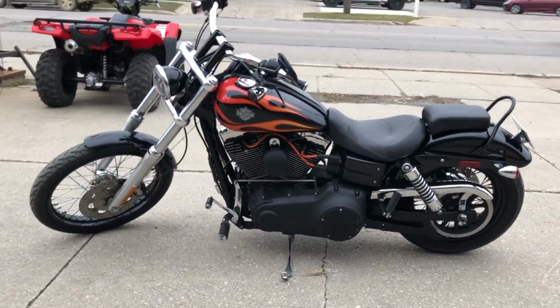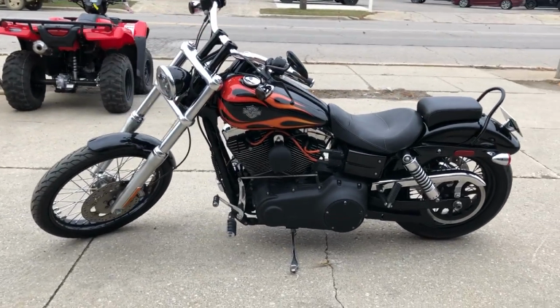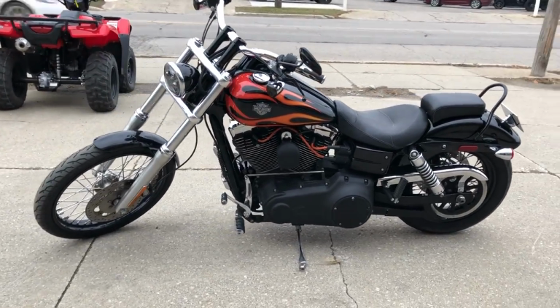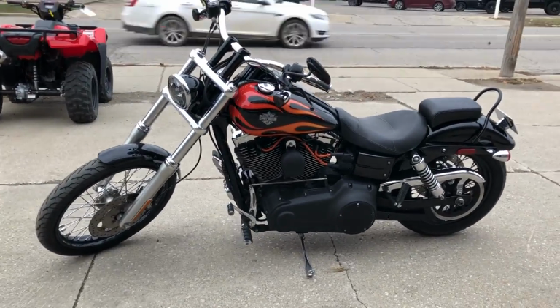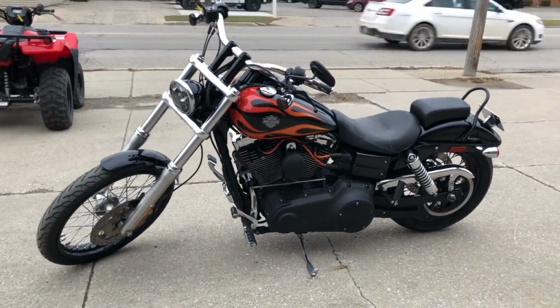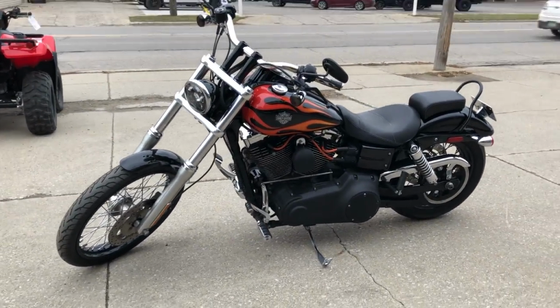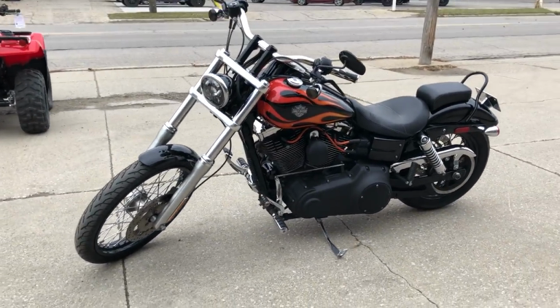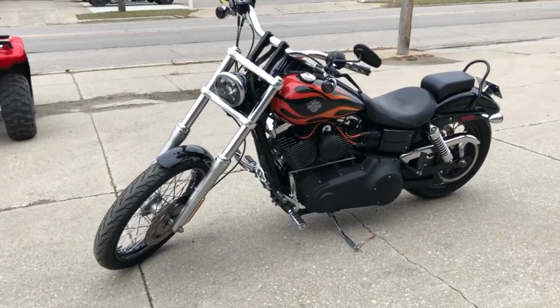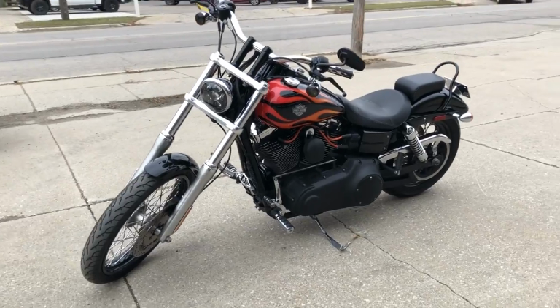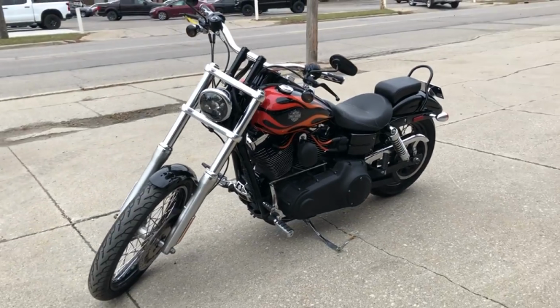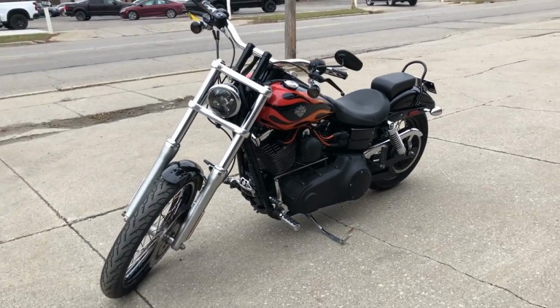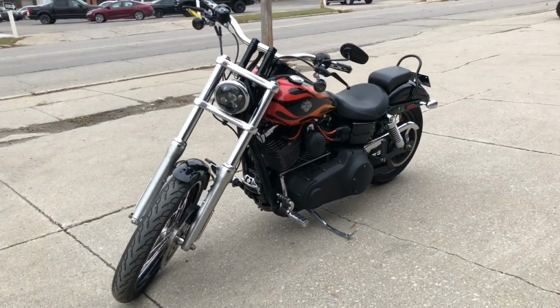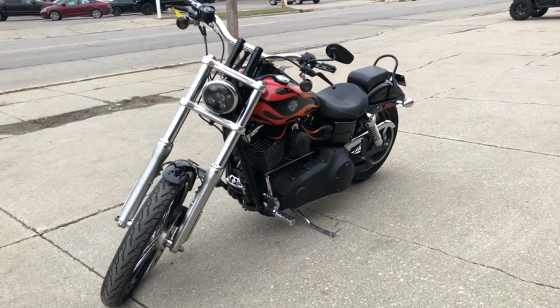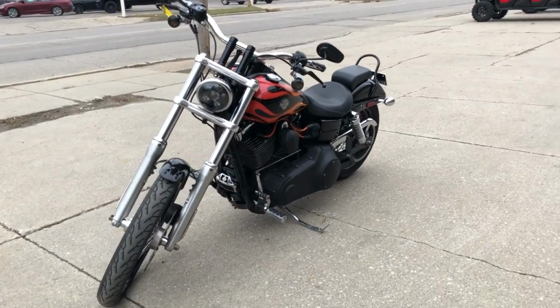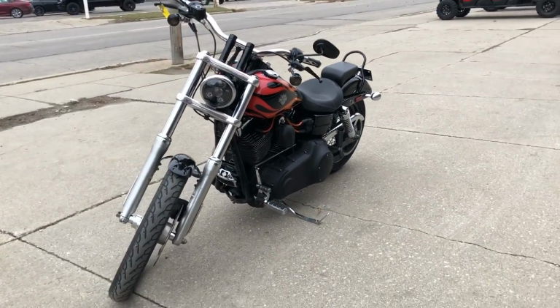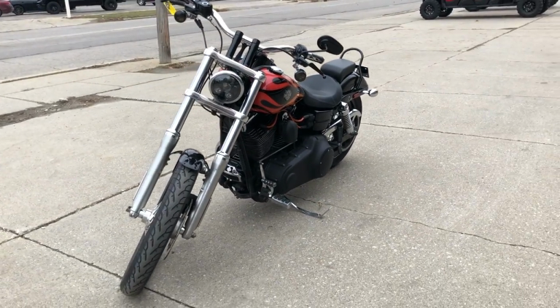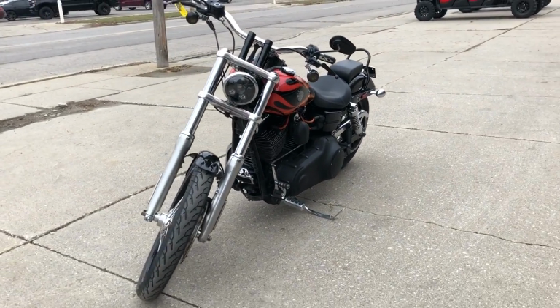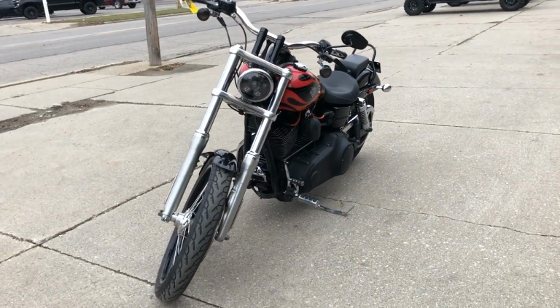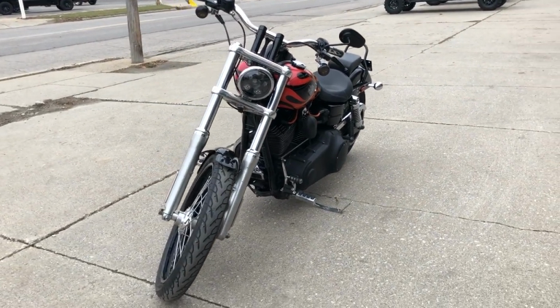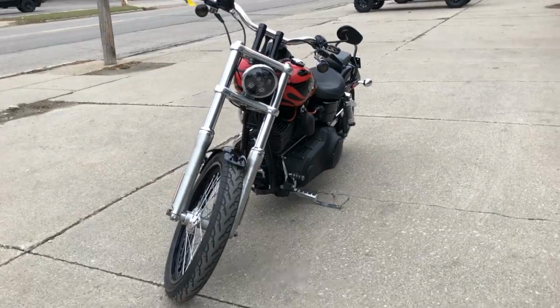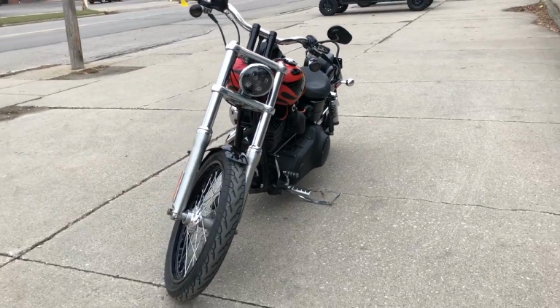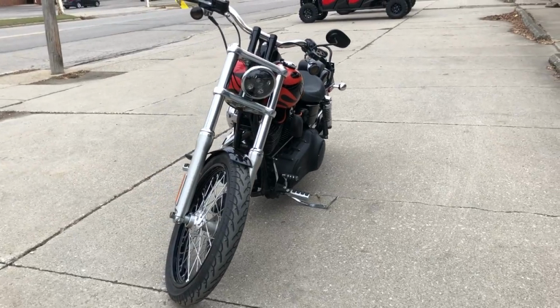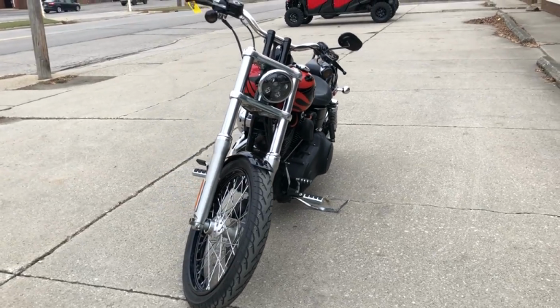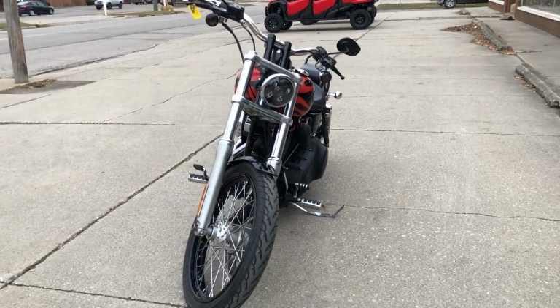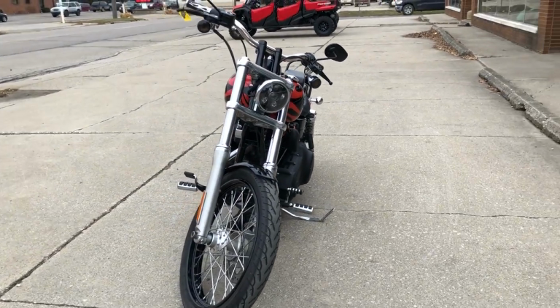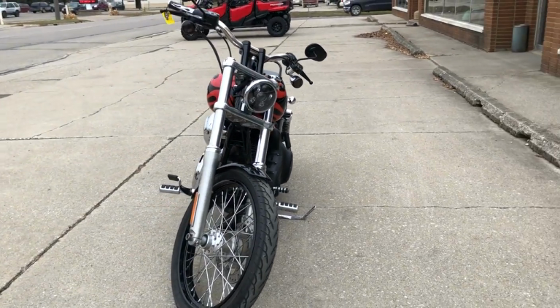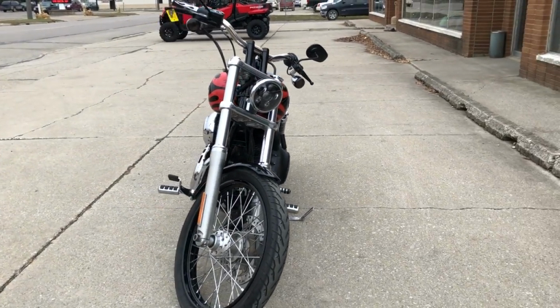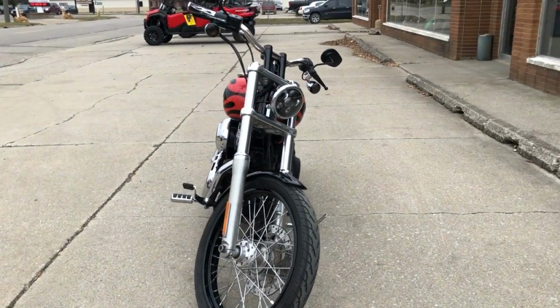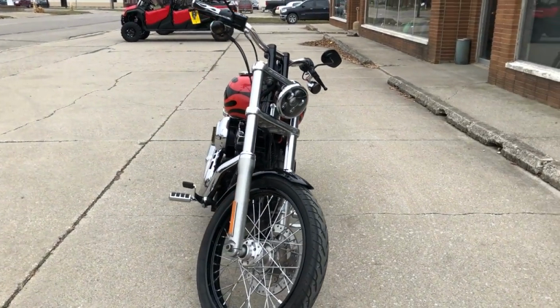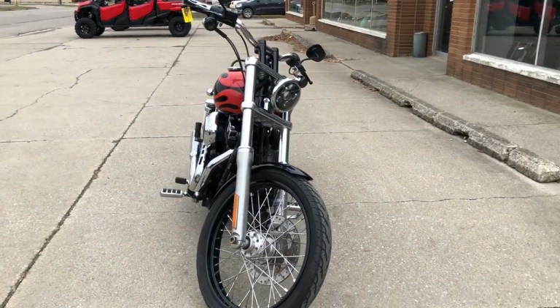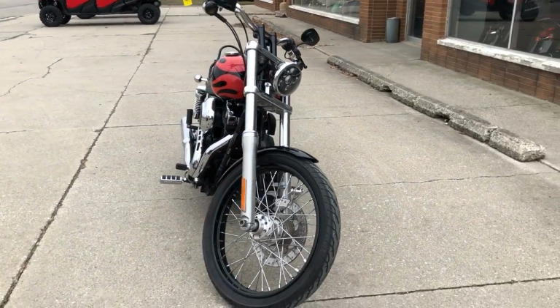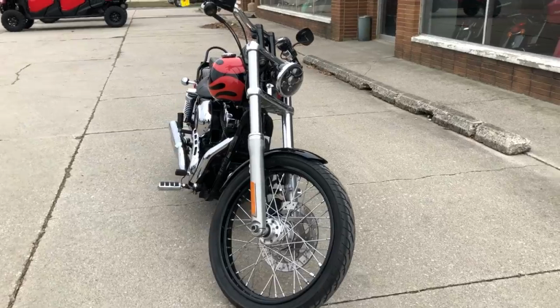This bike runs strong and needs nothing. Just serviced at the dealership — inspected, all fluids changed — and there's a warranty available. This is a great motorcycle for the money.